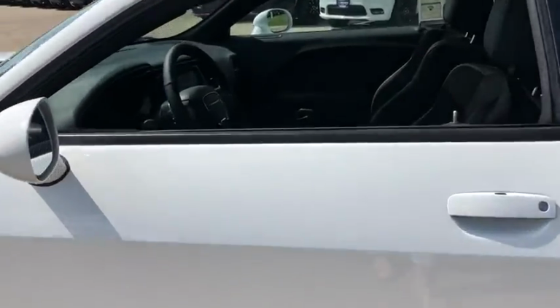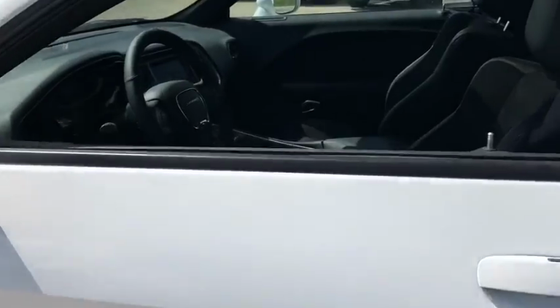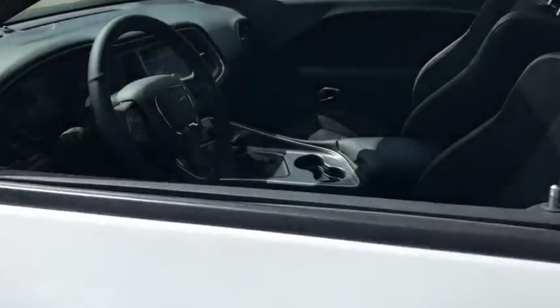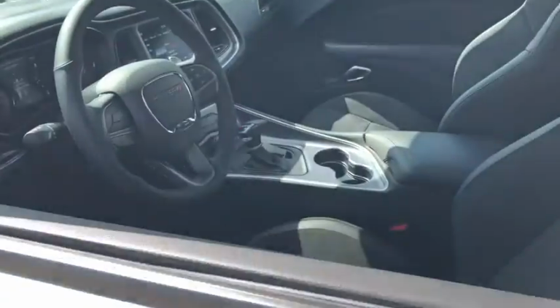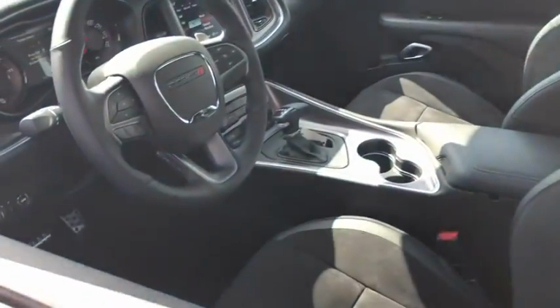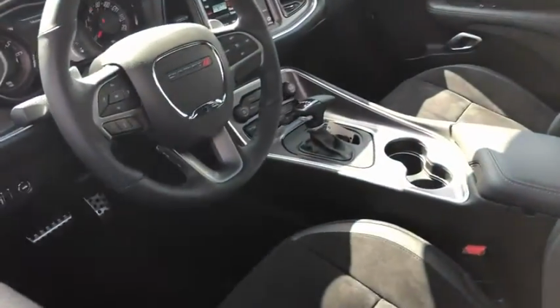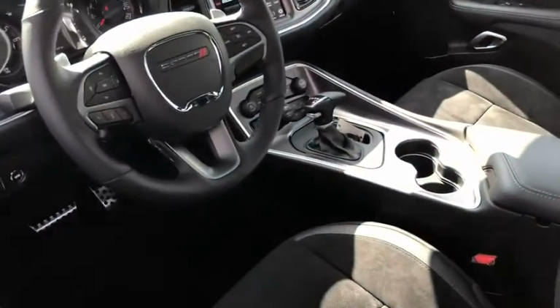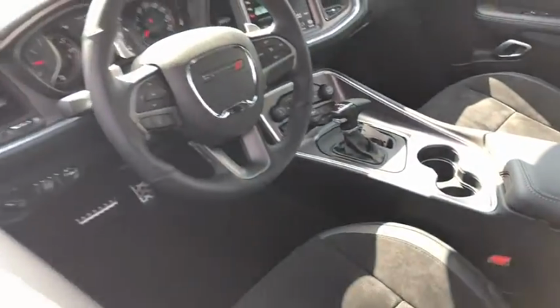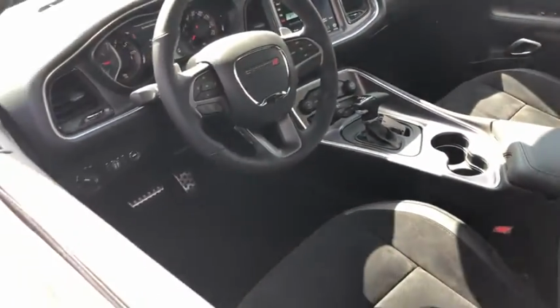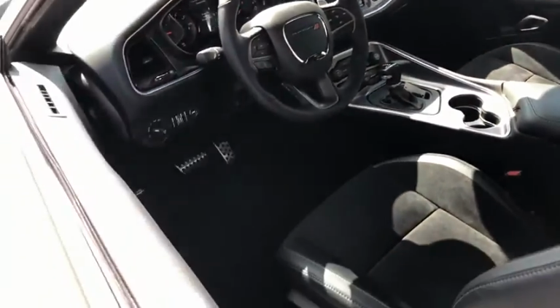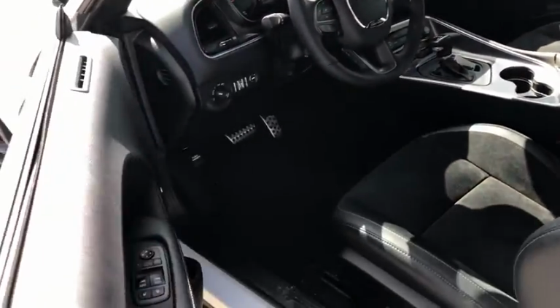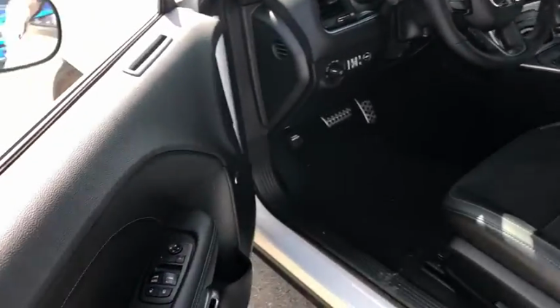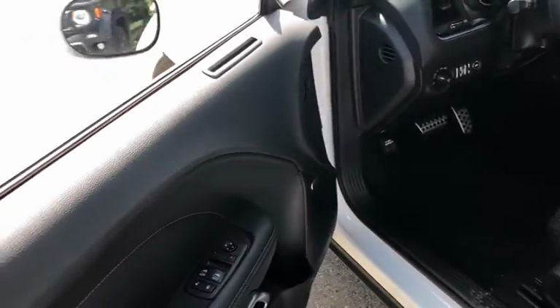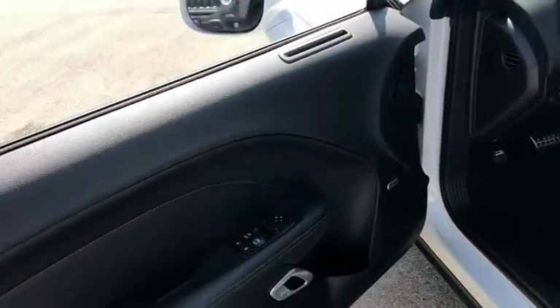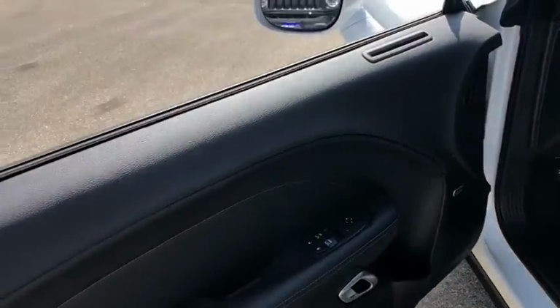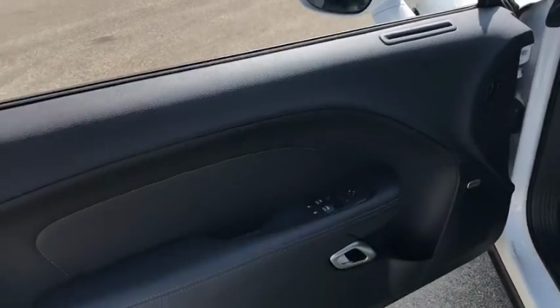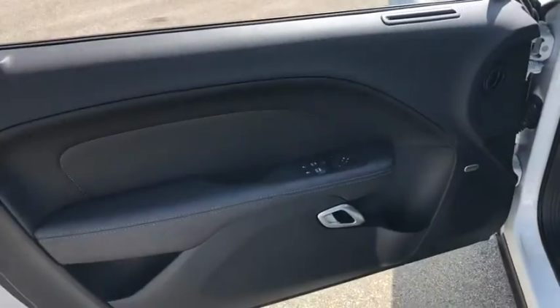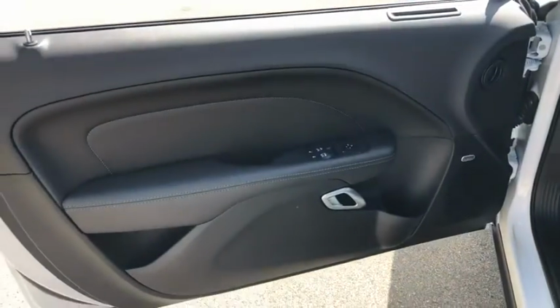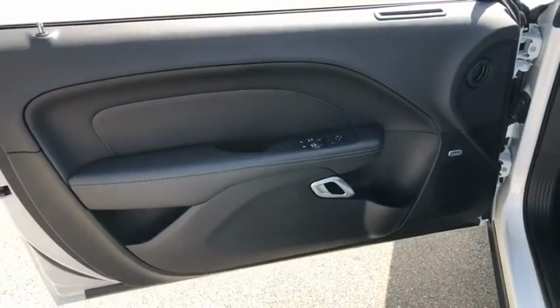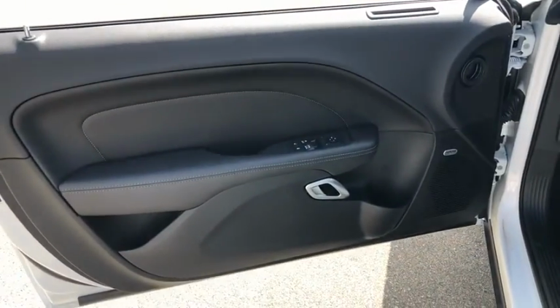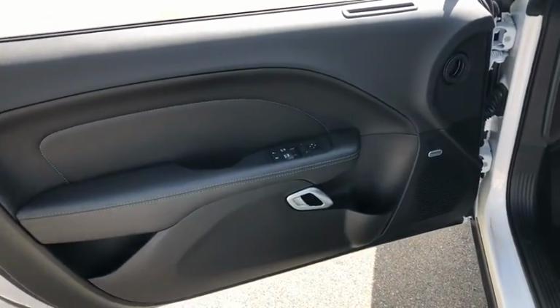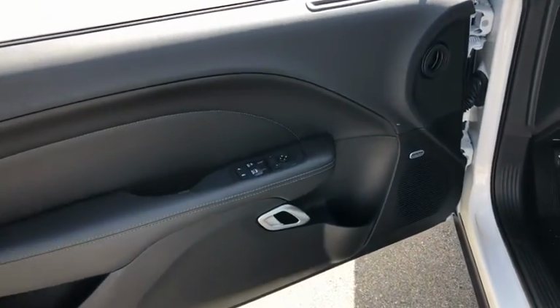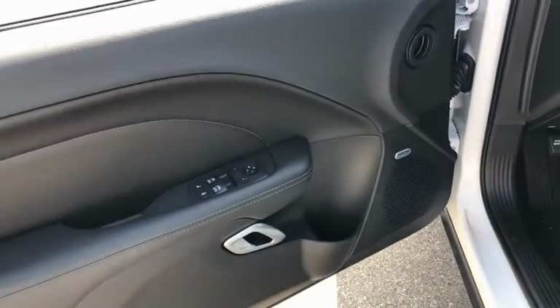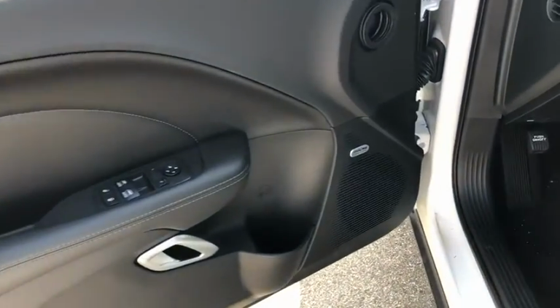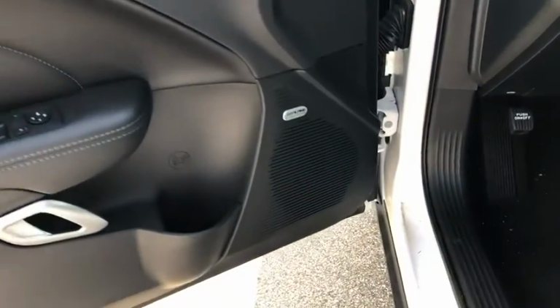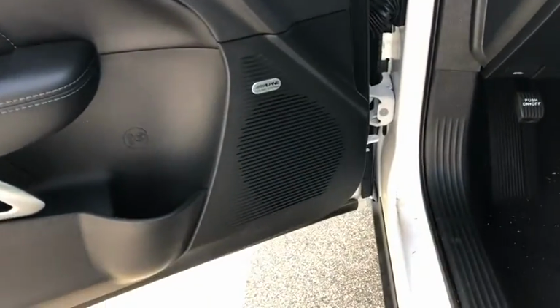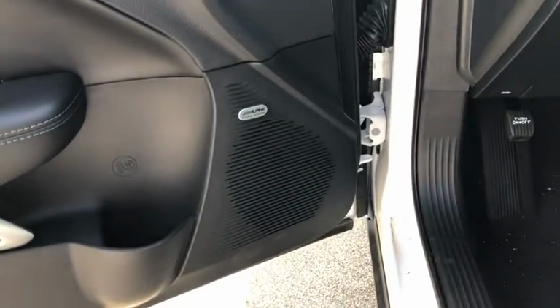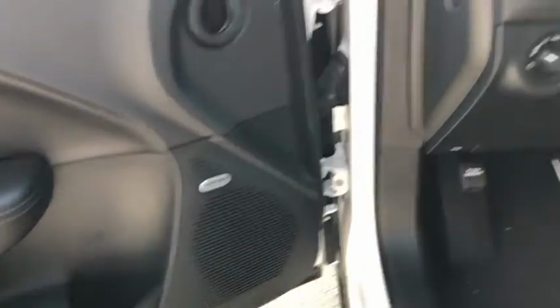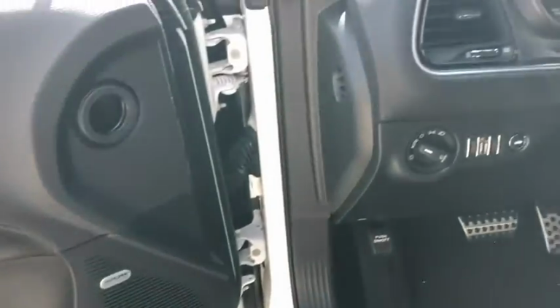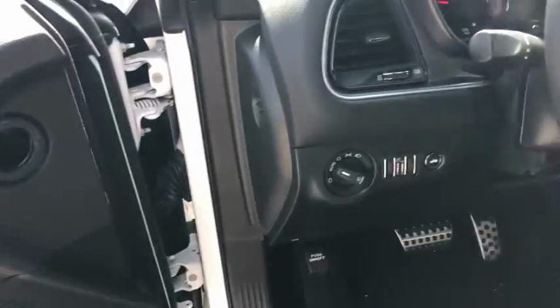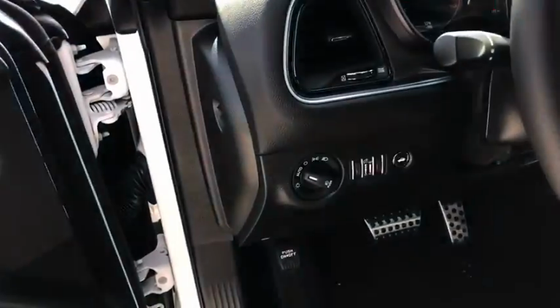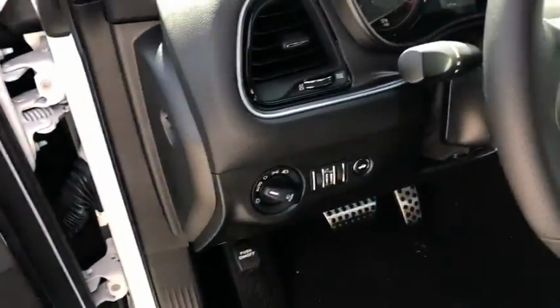Remote start, heated seats, traction control, all-wheel drive, power sunroof, Bluetooth, dual airbags, power steering, four-wheel disc brakes, universal garage door opener, trip computer.